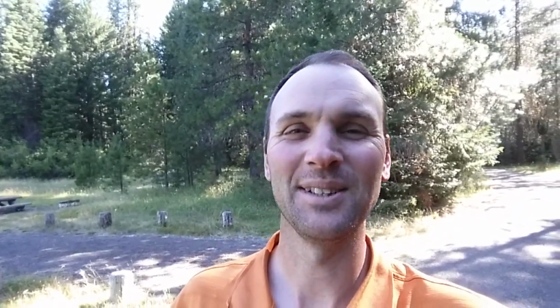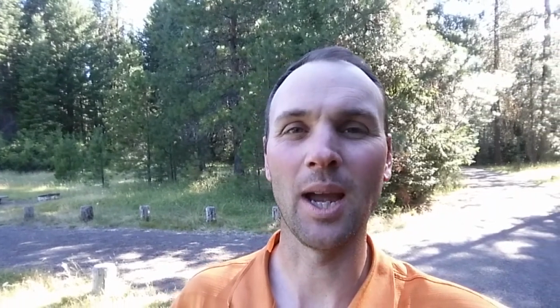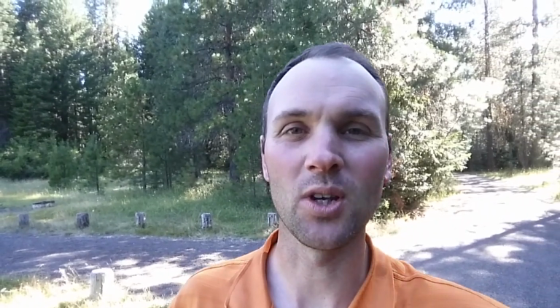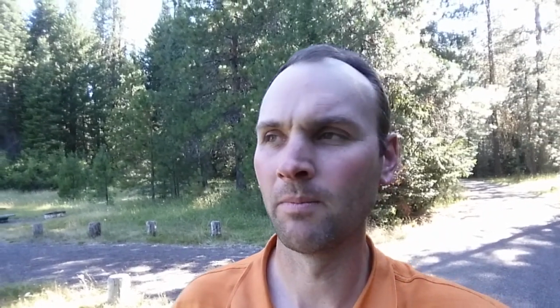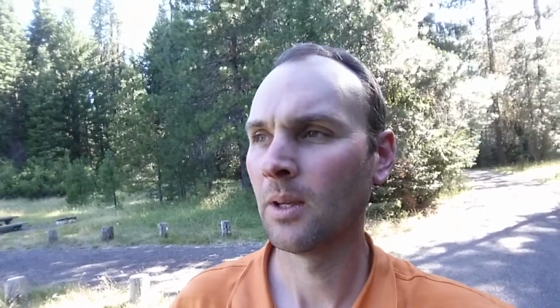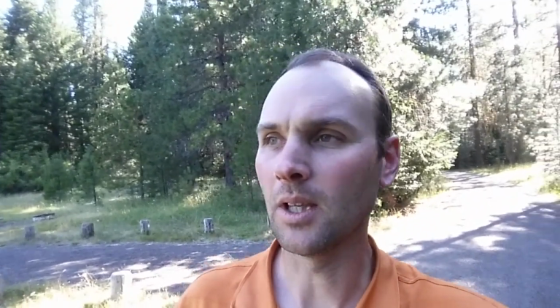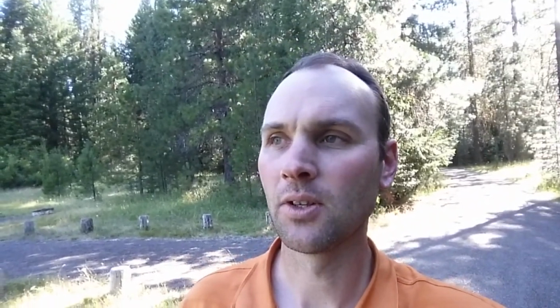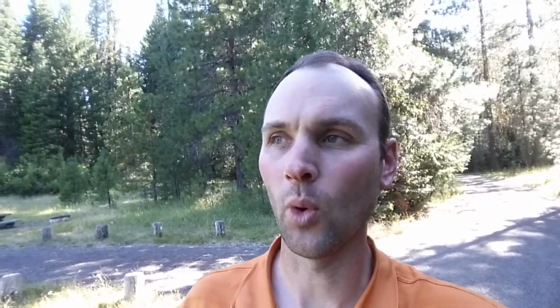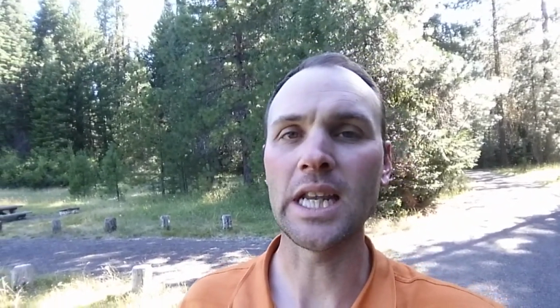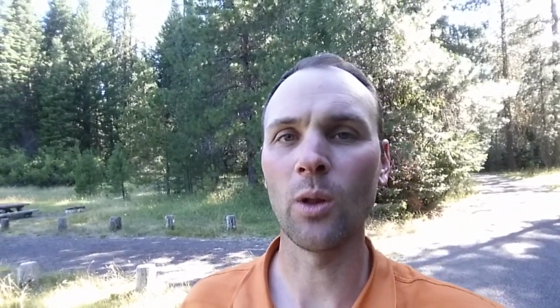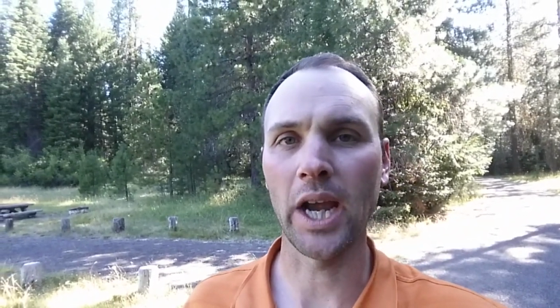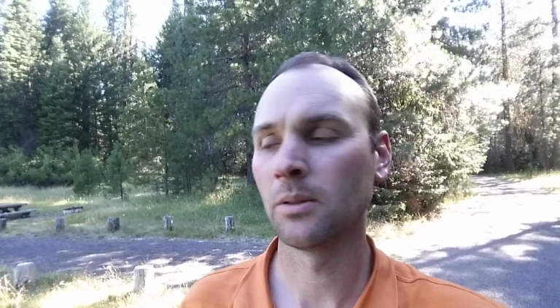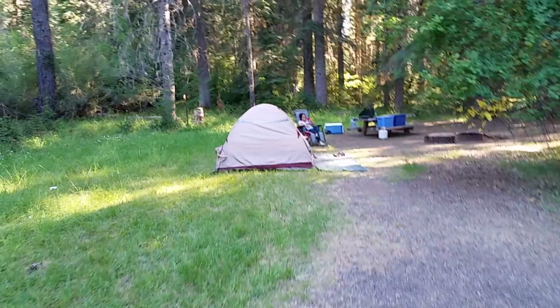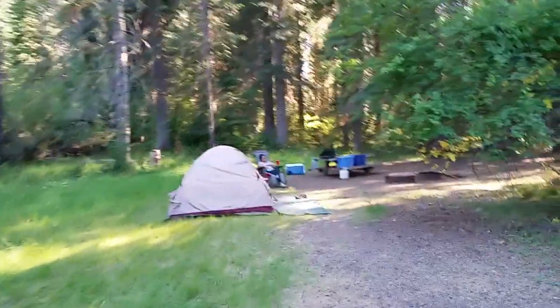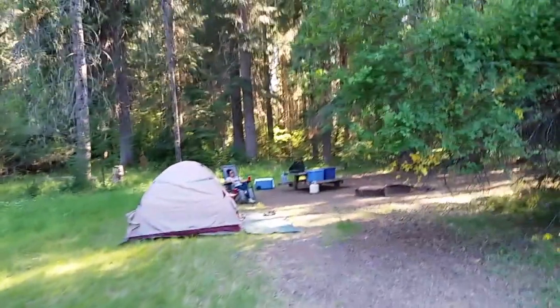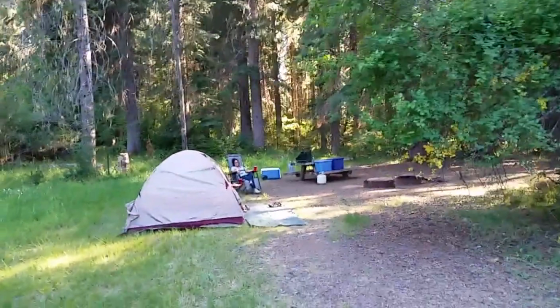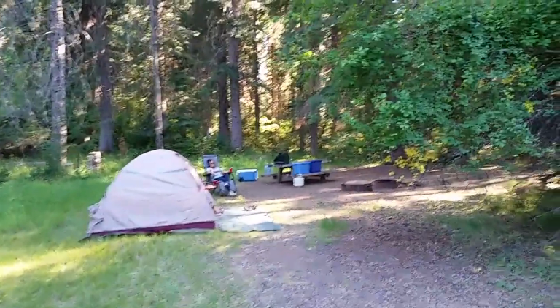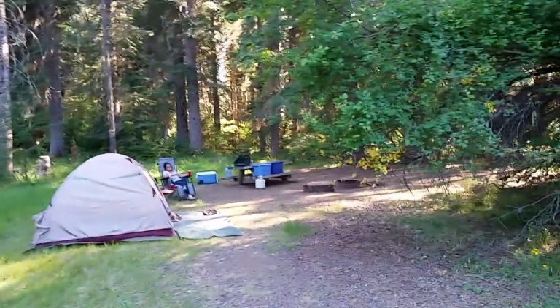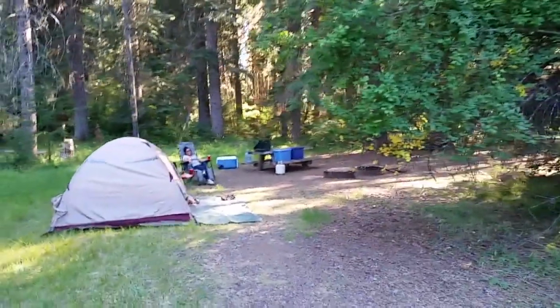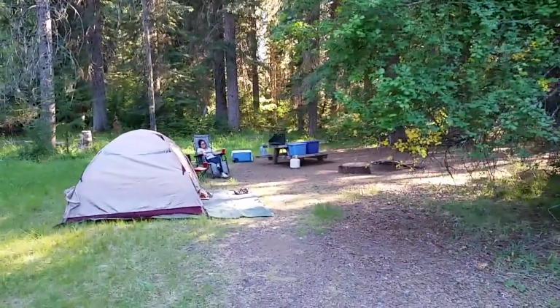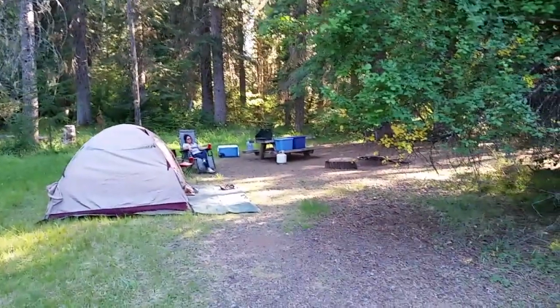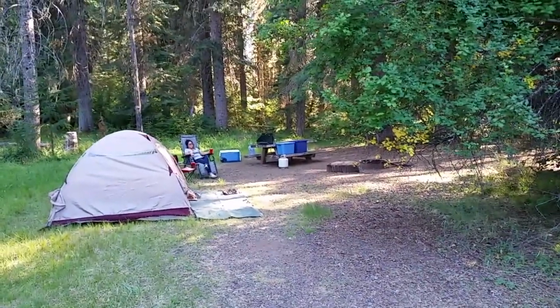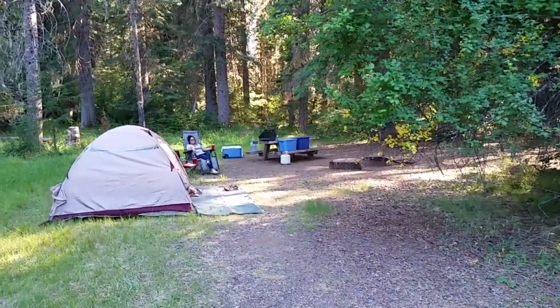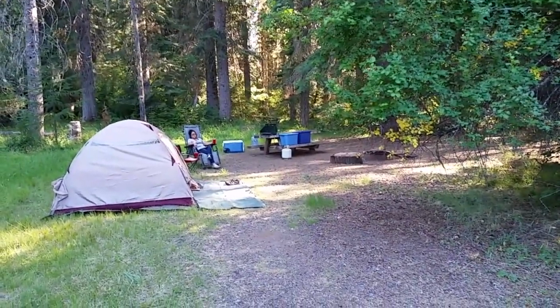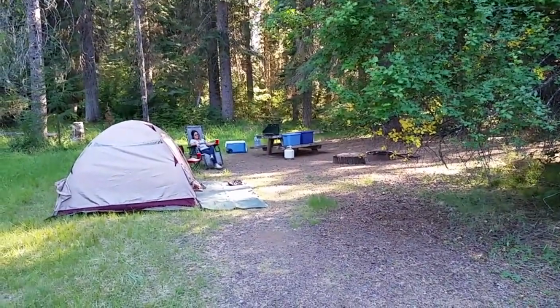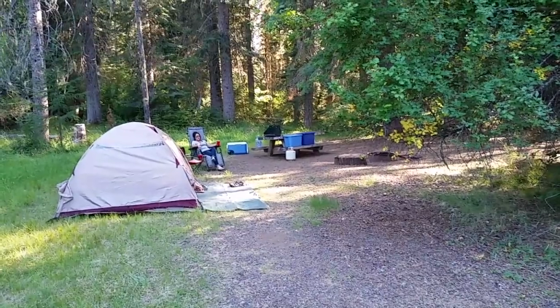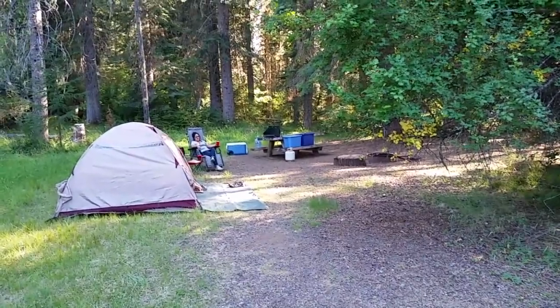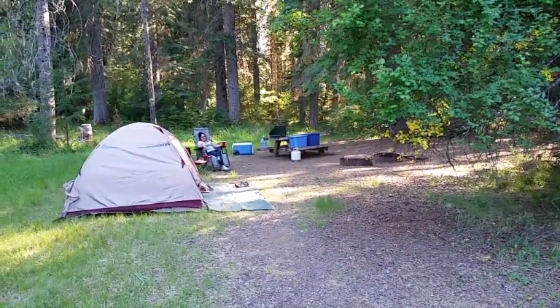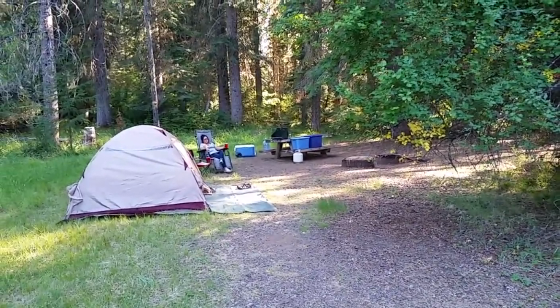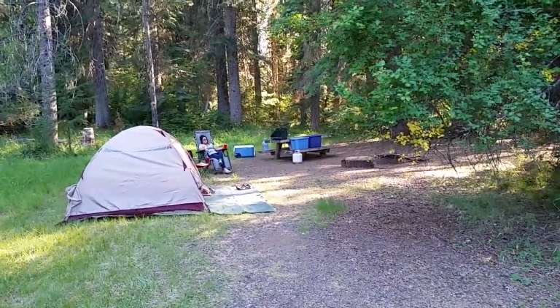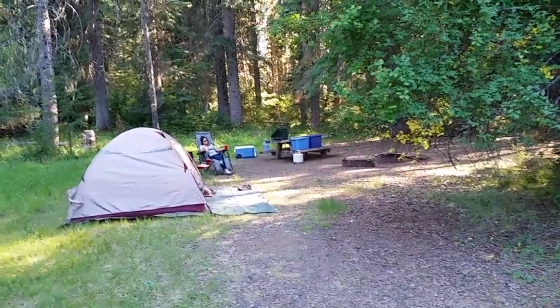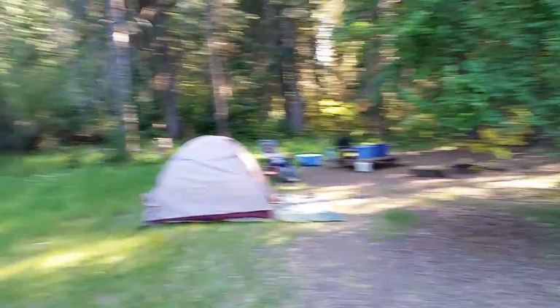There's a camp host here. It's $14 a night. So this is our campsite — we're just chilling. We just got the tent set up and got camp set up.